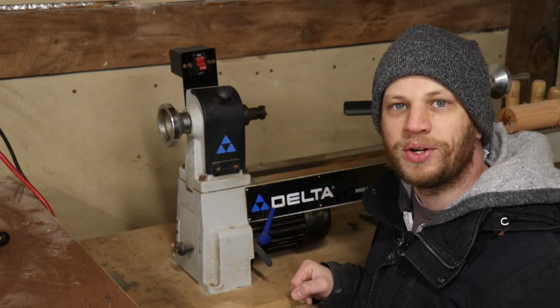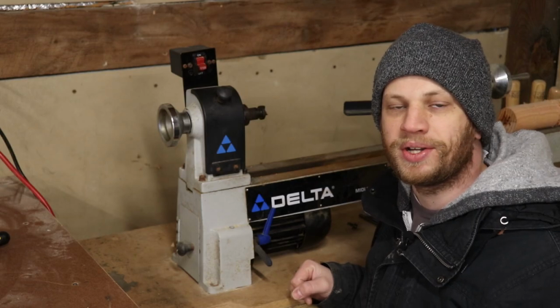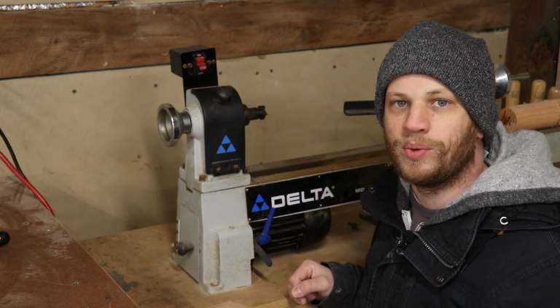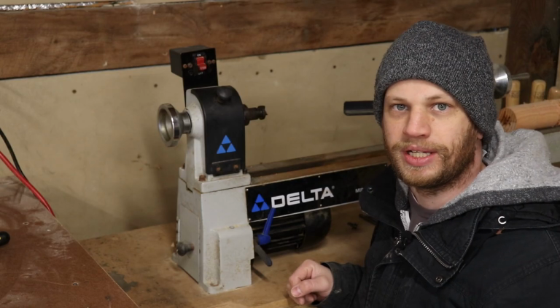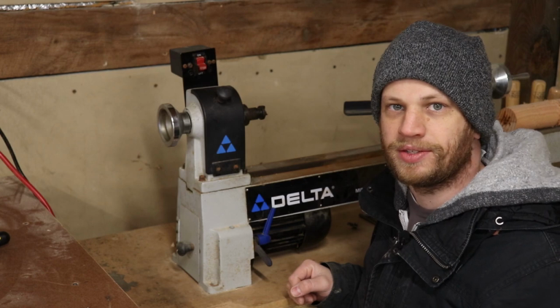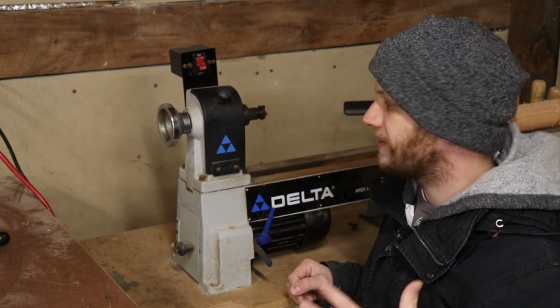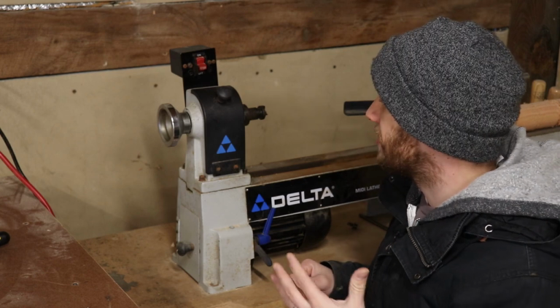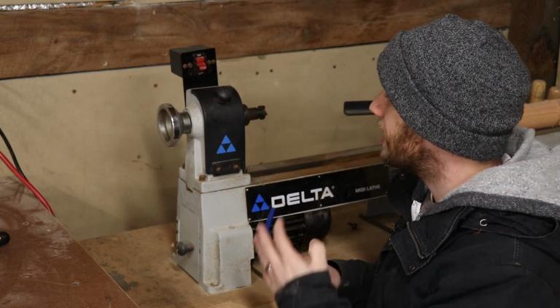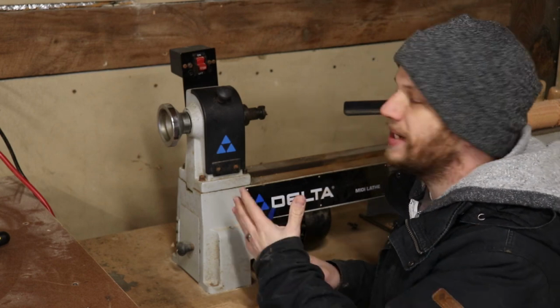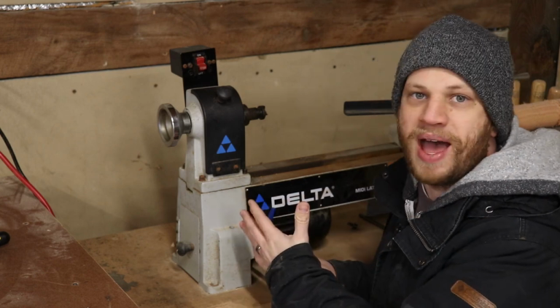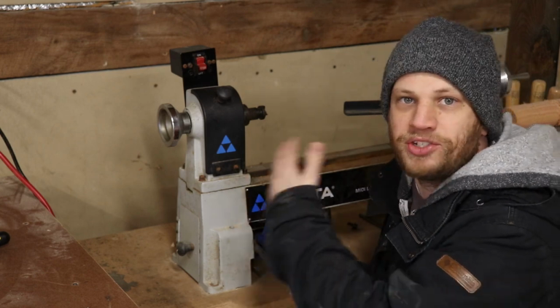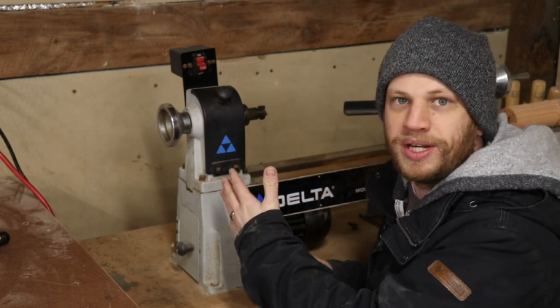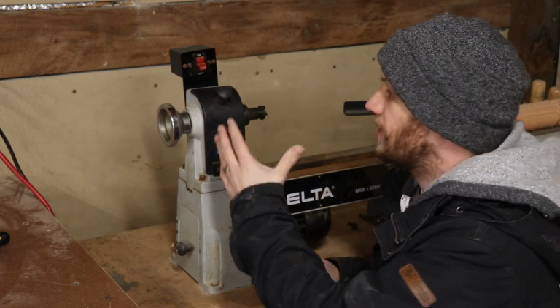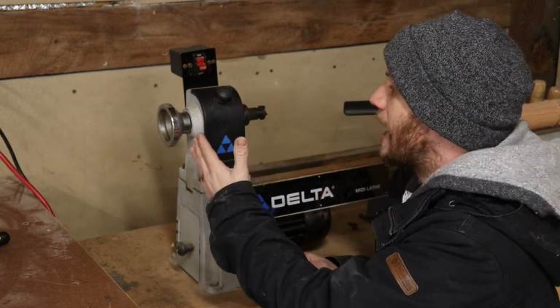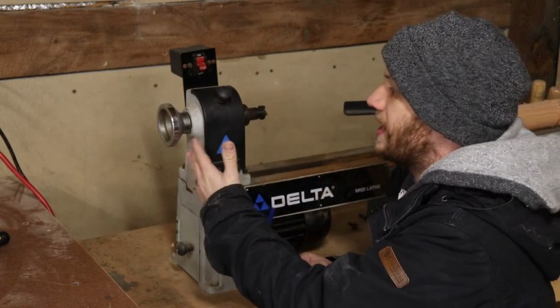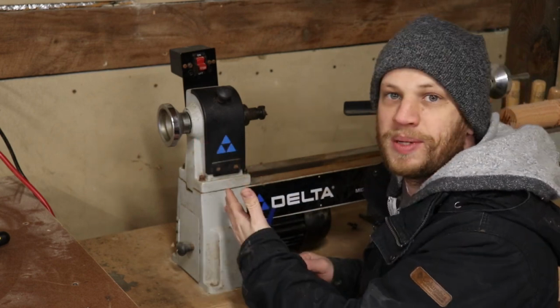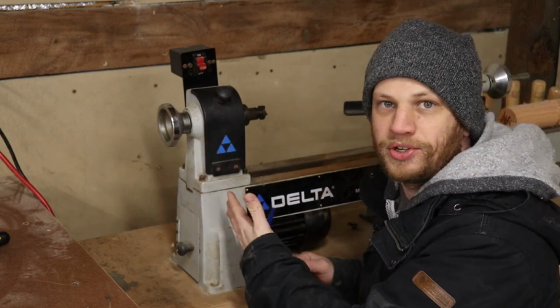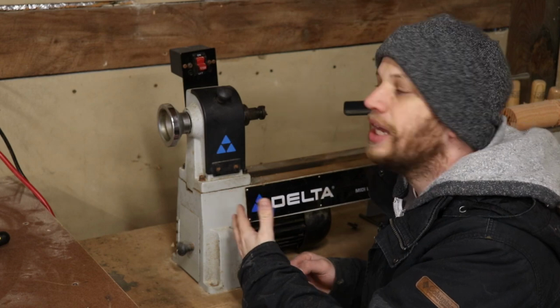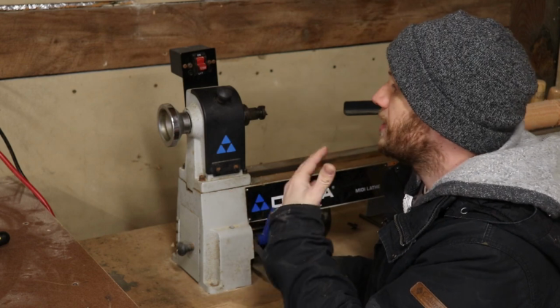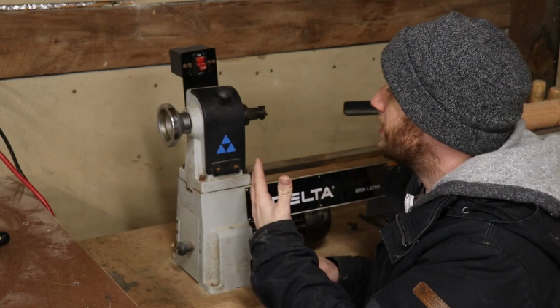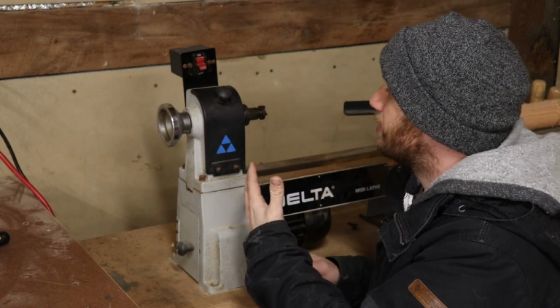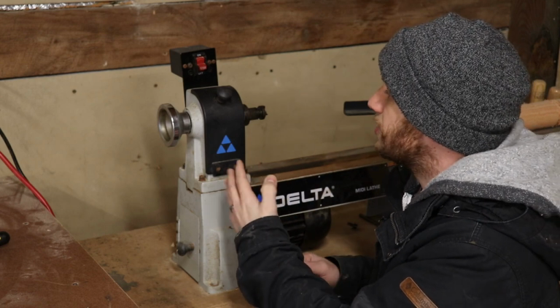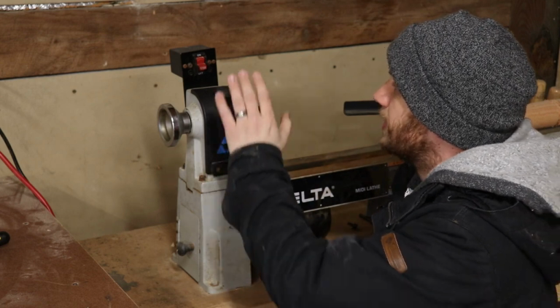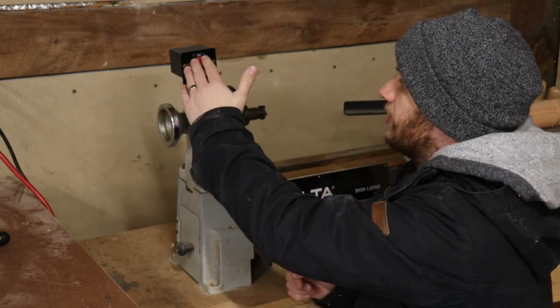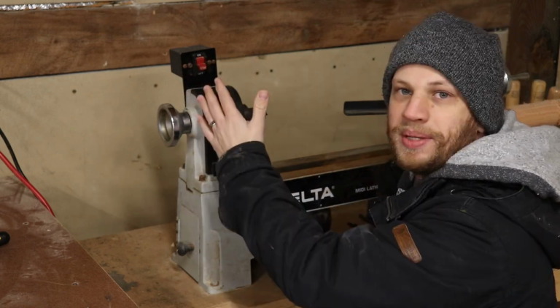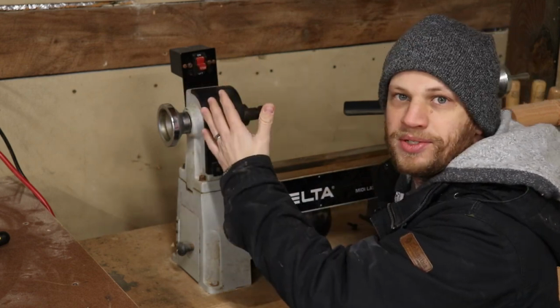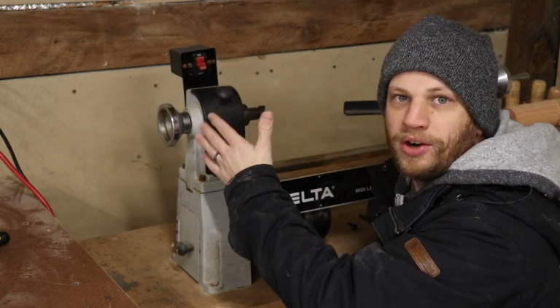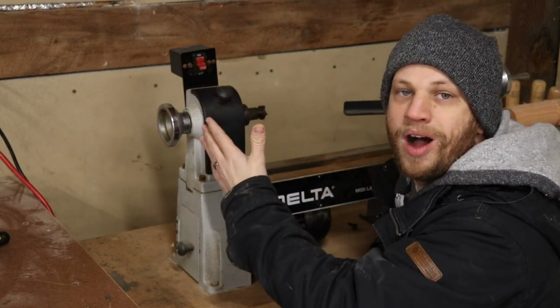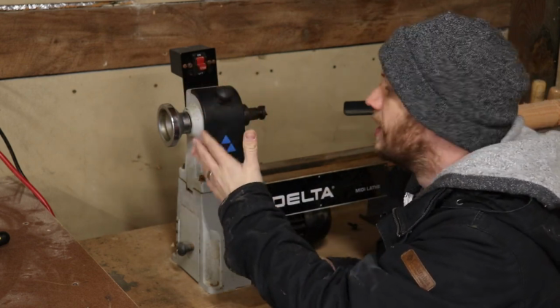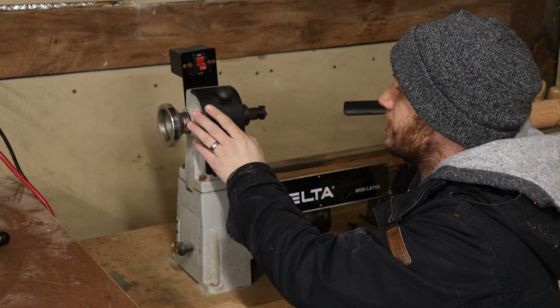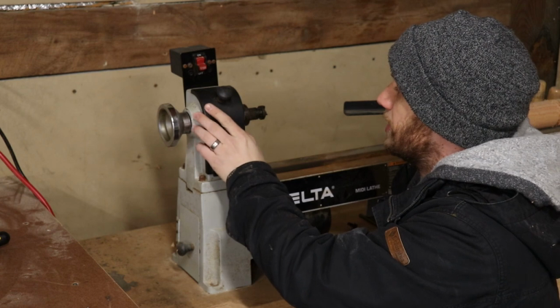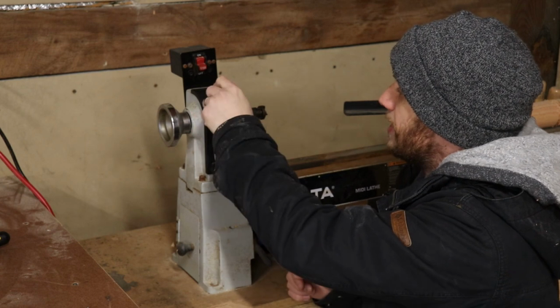I don't know a ton about woodturning lathes, but out of the ones I've seen, not very many of them have a digital readout telling you how fast the spindle is turning. So I thought it might be a fun project to put a little RPM display or tachometer on this woodturning lathe.